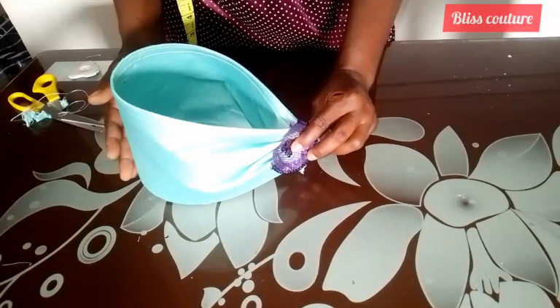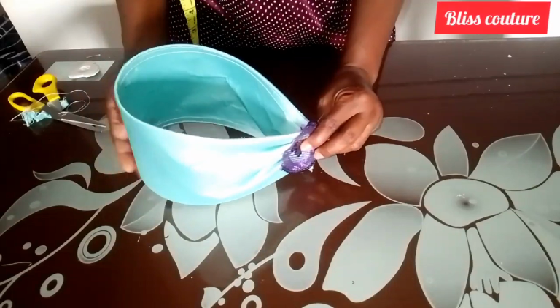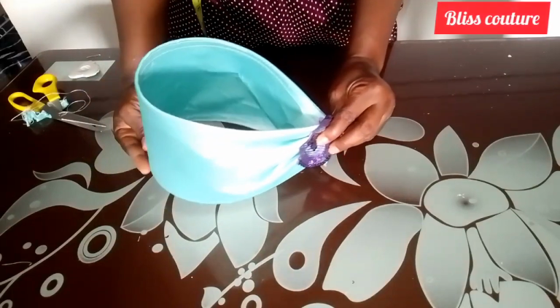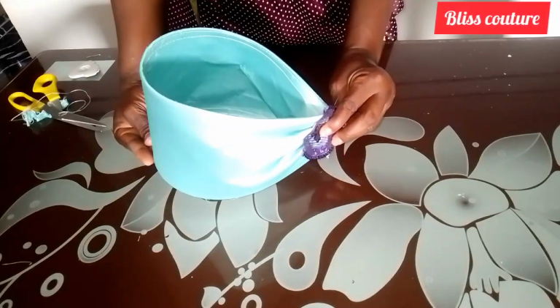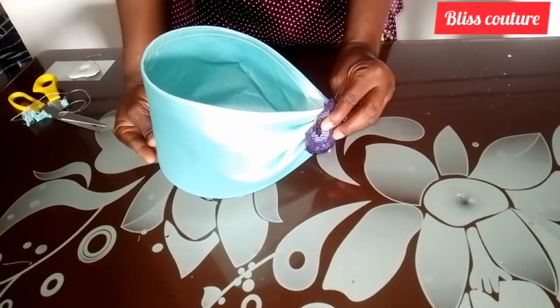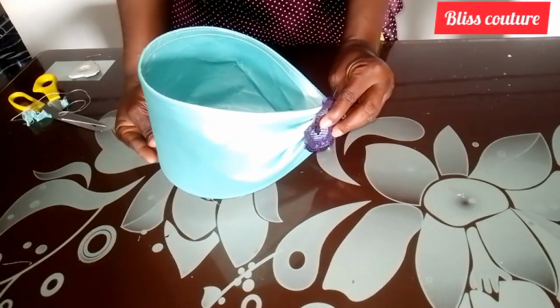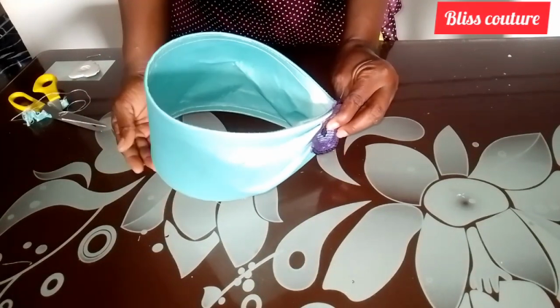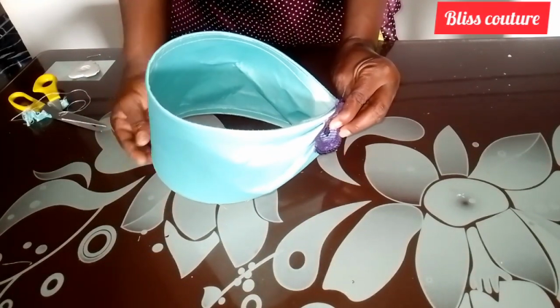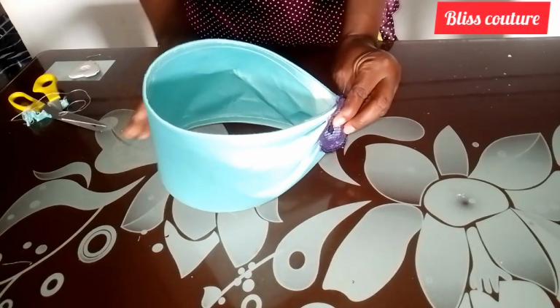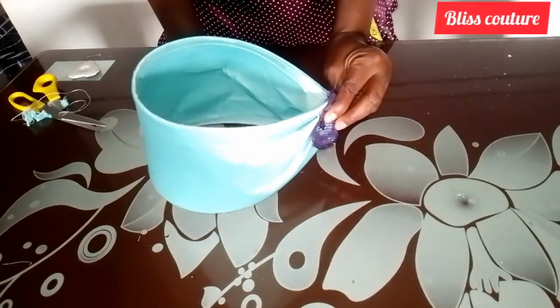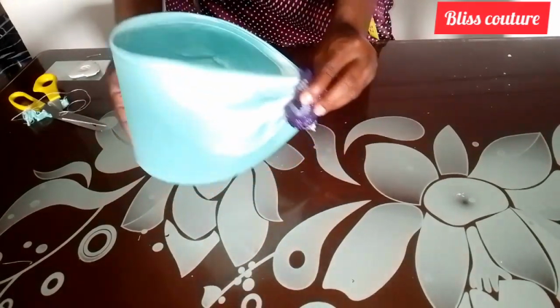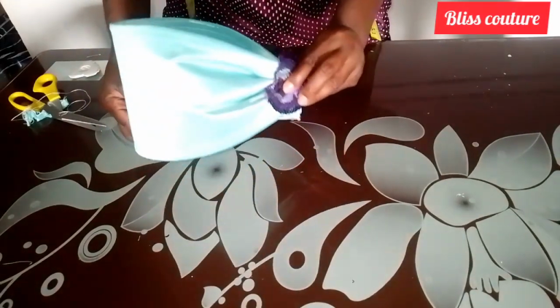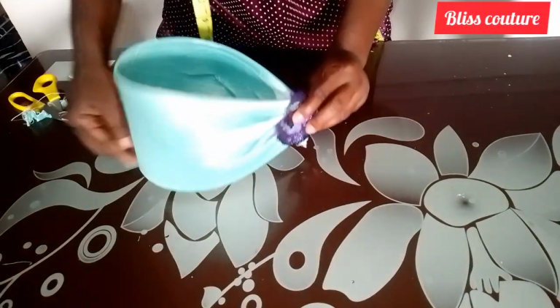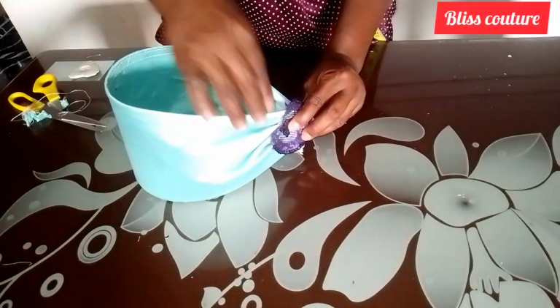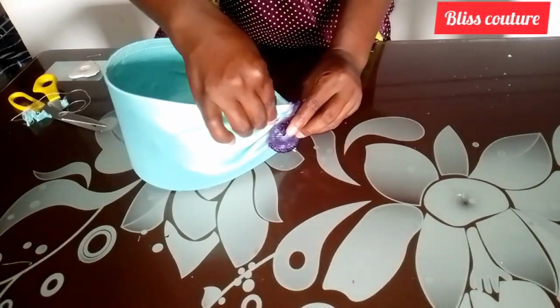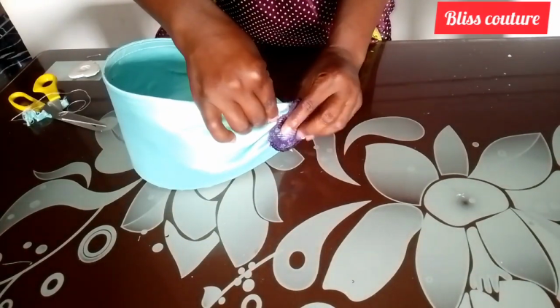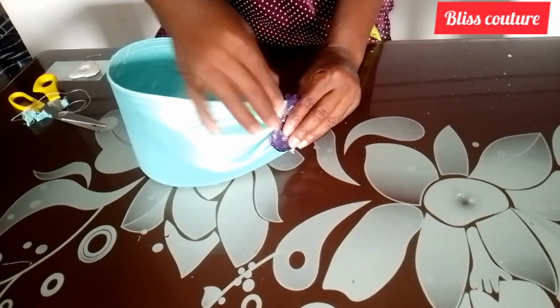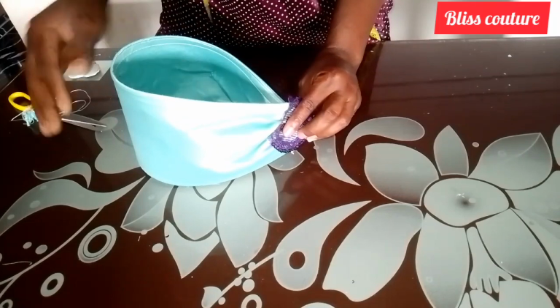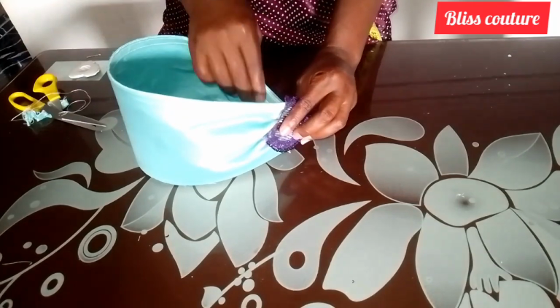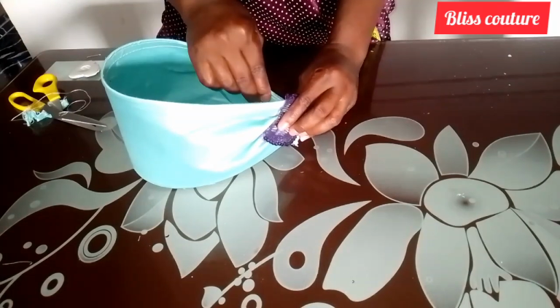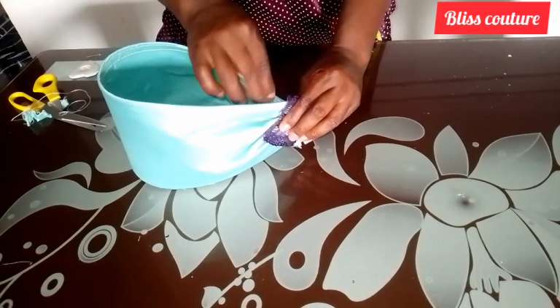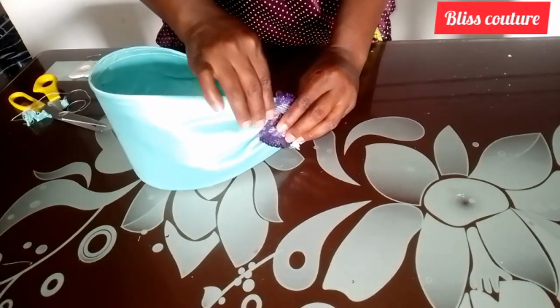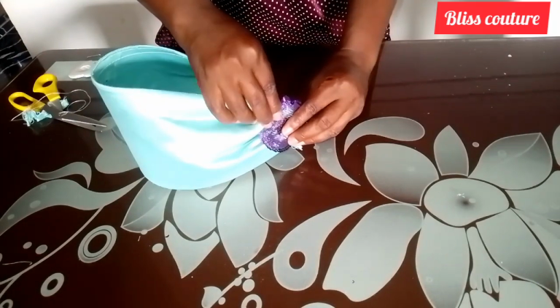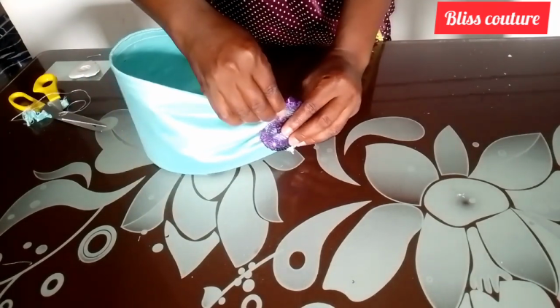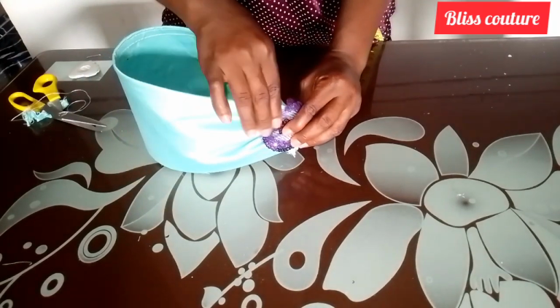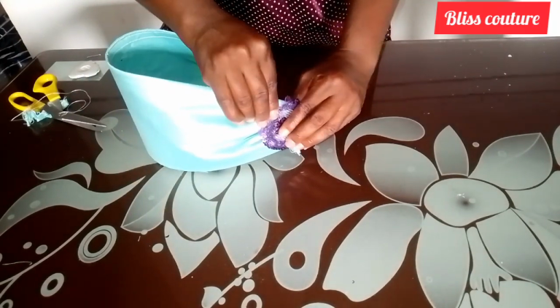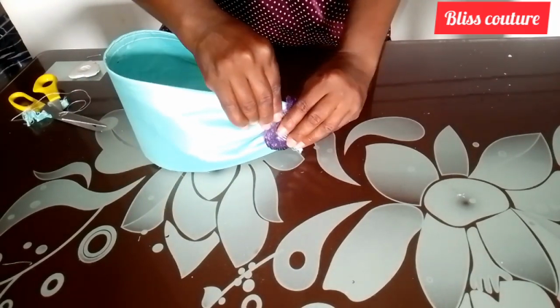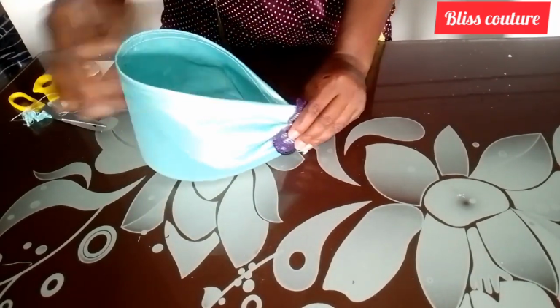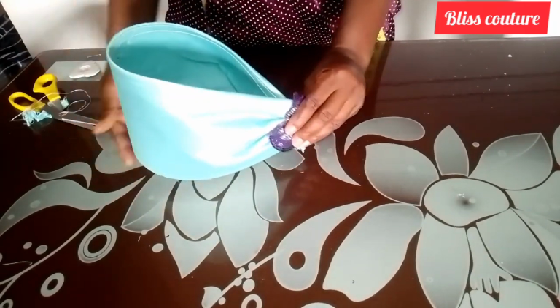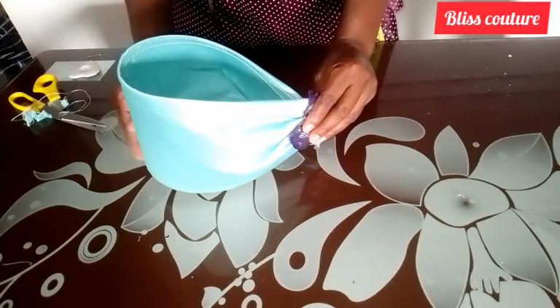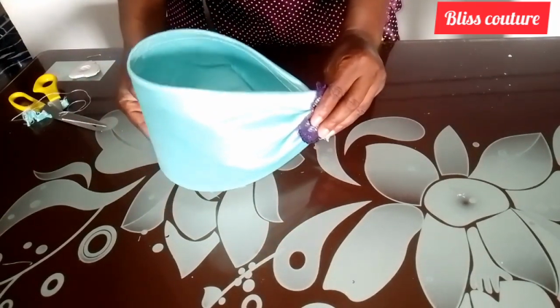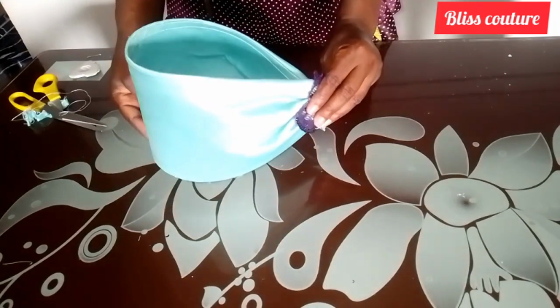Hey guys, welcome back to my YouTube channel, it's me Blessing. In today's tutorial we are going to learn how to make this beautiful sleeve you see me holding on this screen.